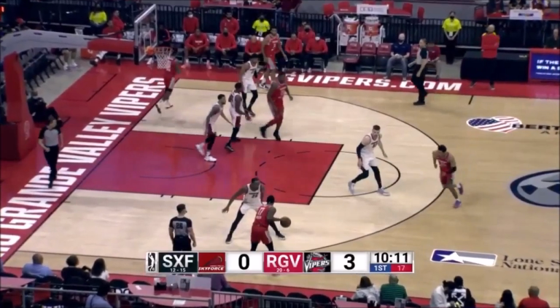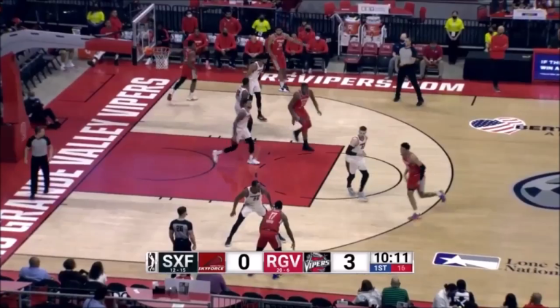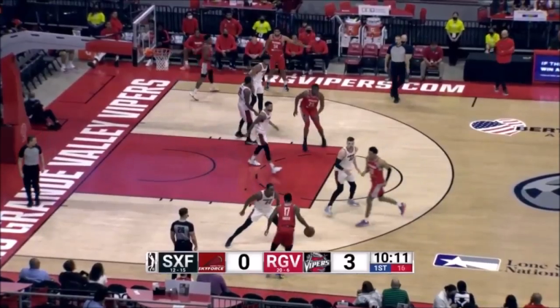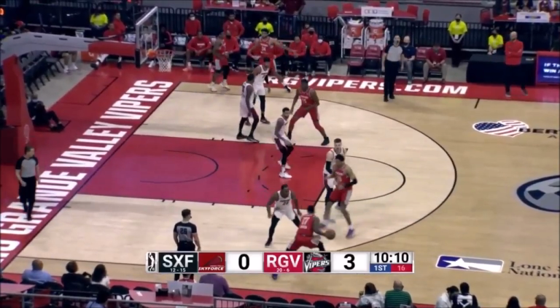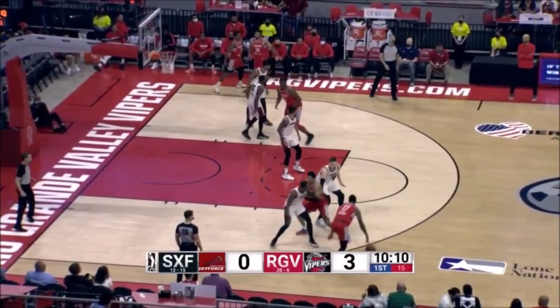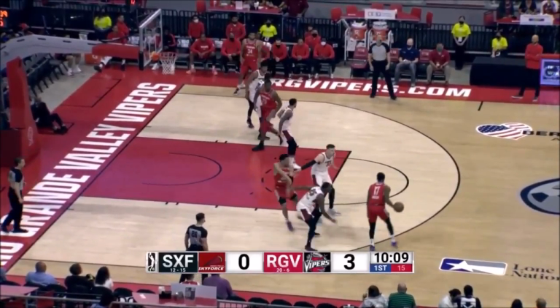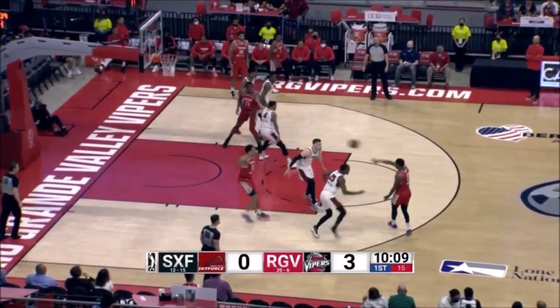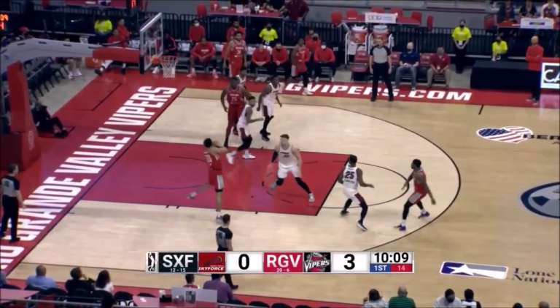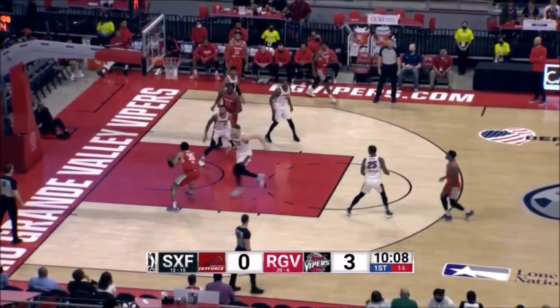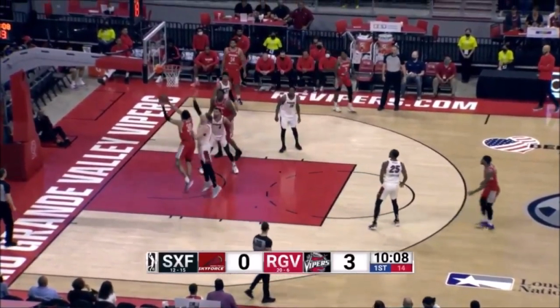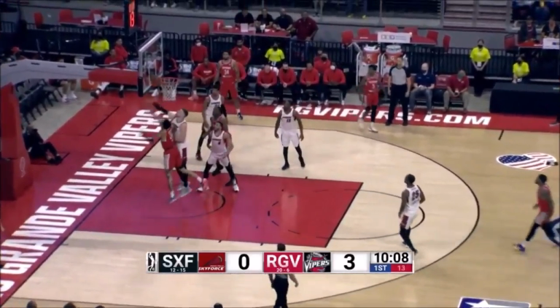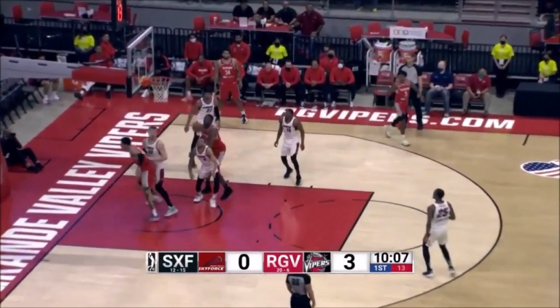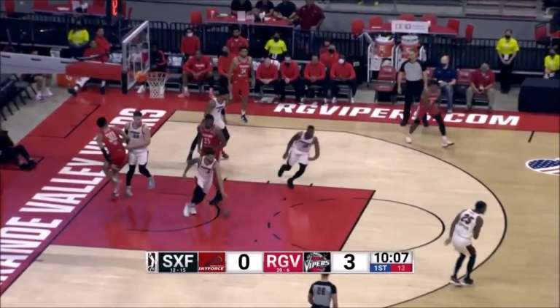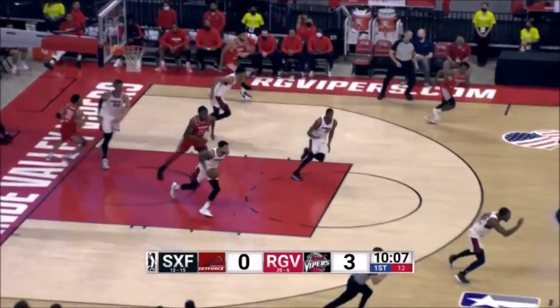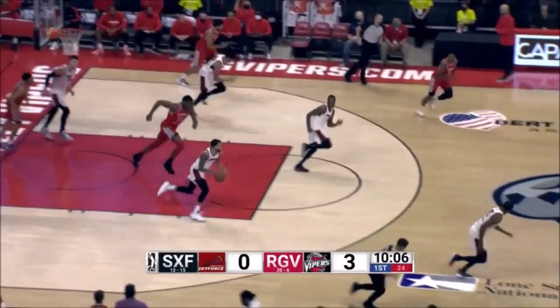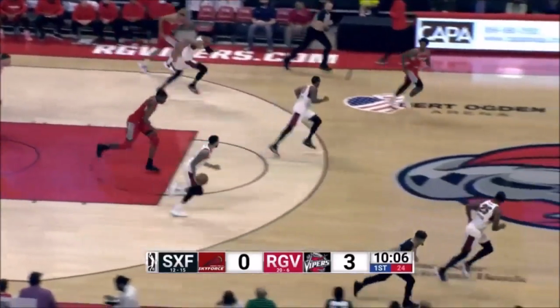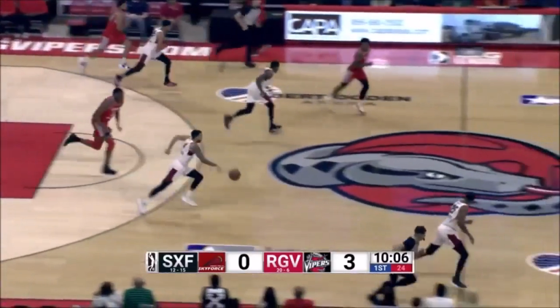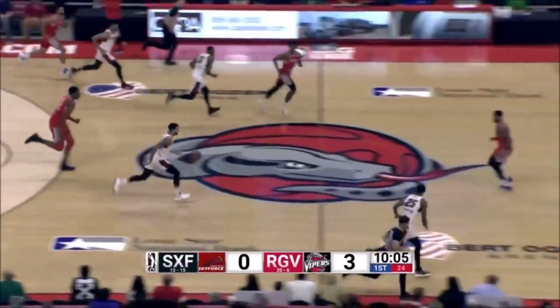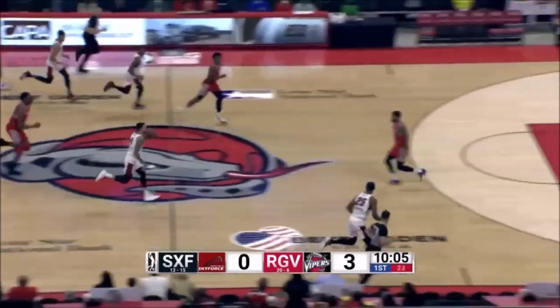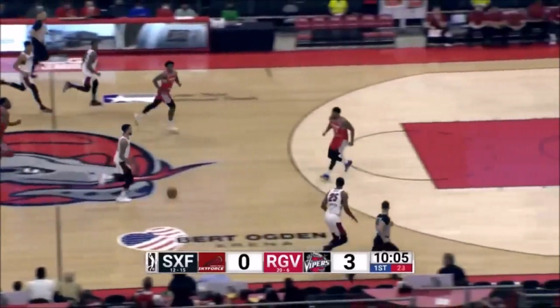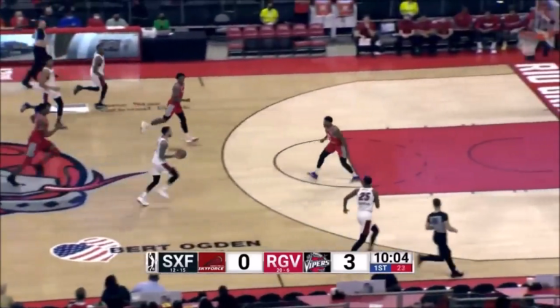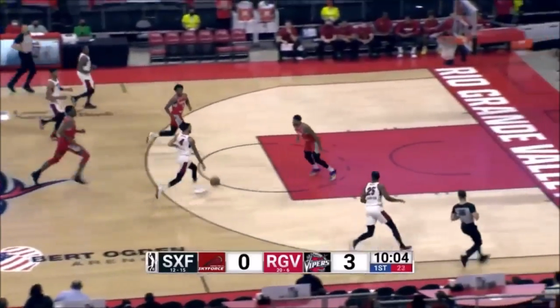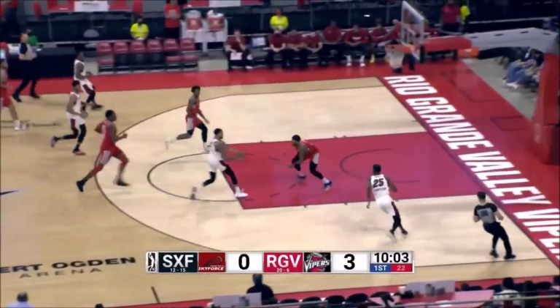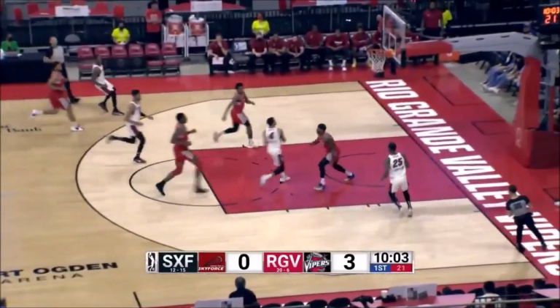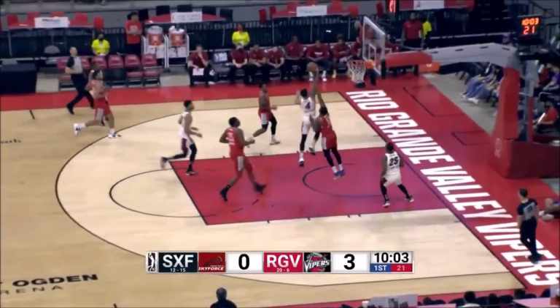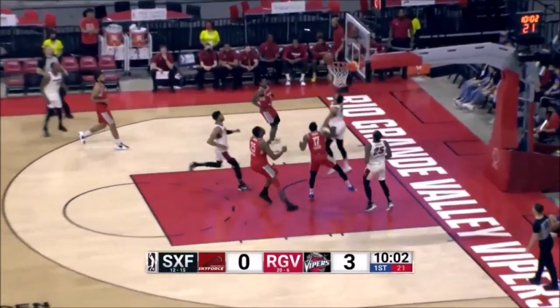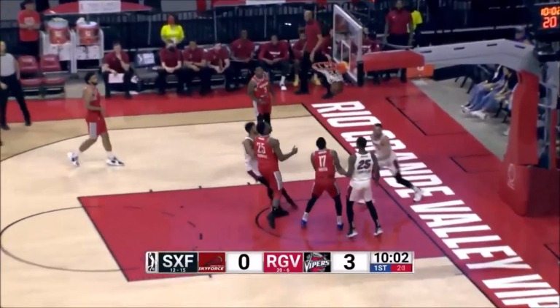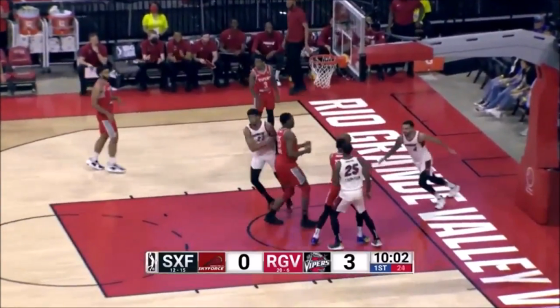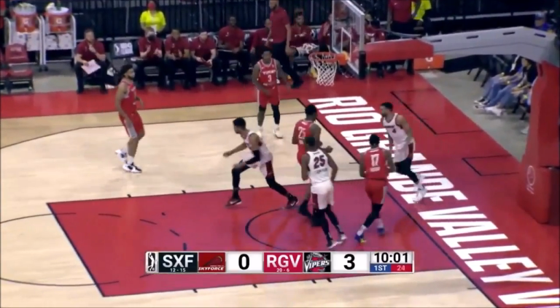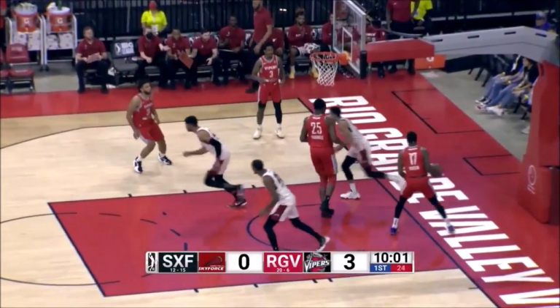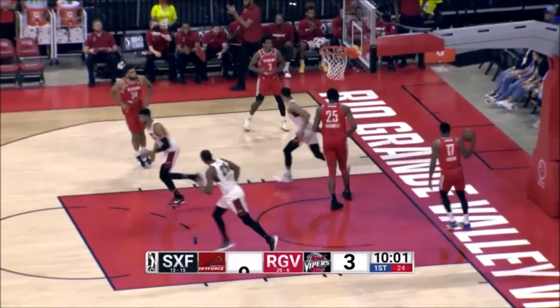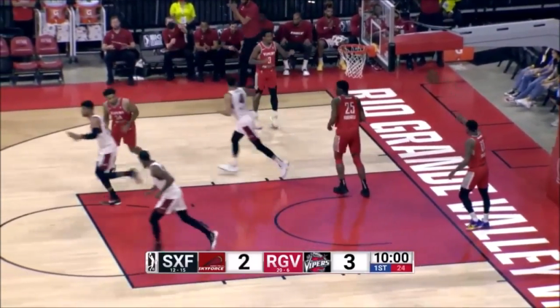I think the Vipers, their last home game, had quite a number of blocks. As we see there, Potter returns the favor with a block of his own, sparks the Sioux Falls fast break, and they score.